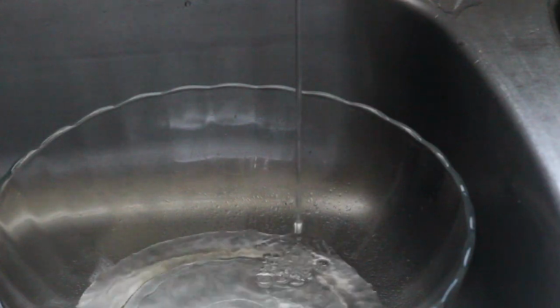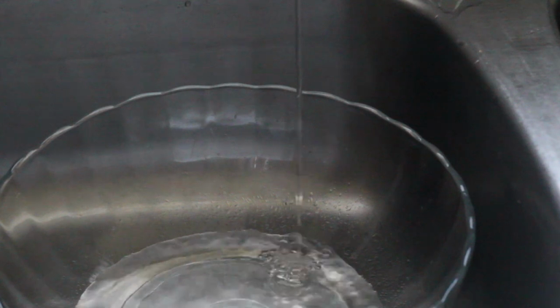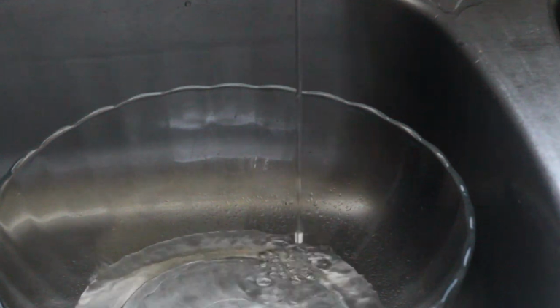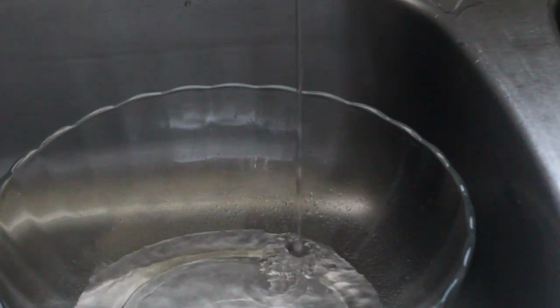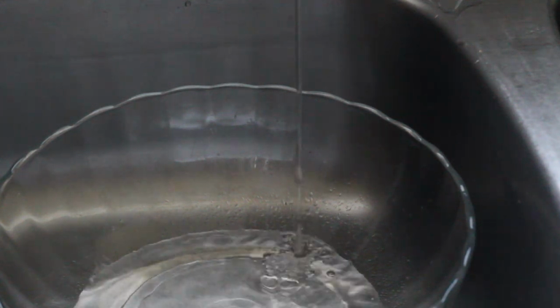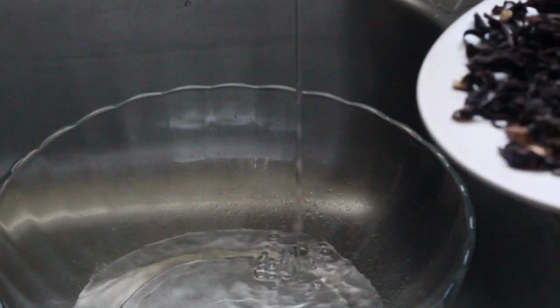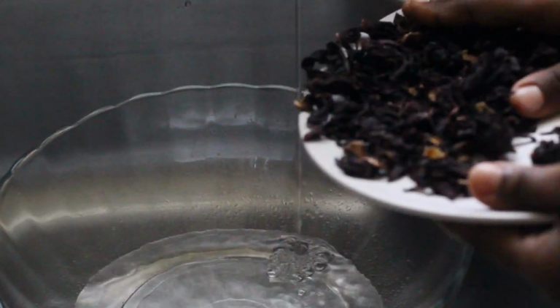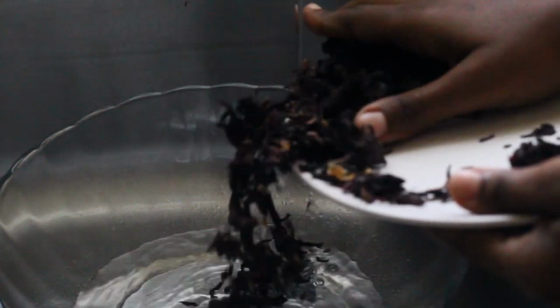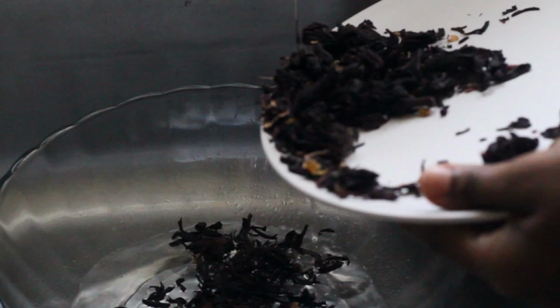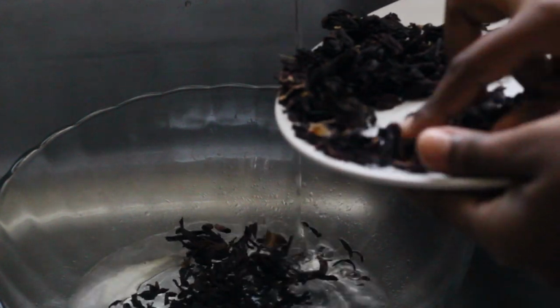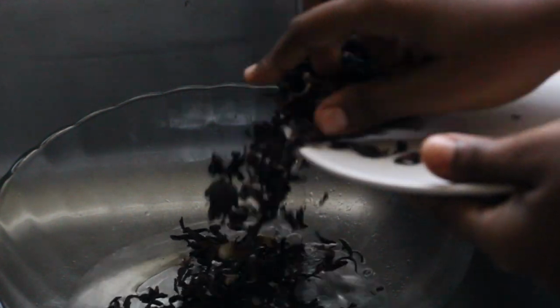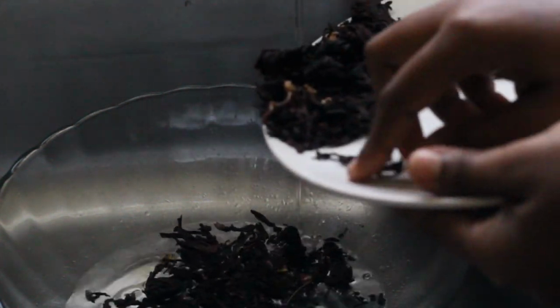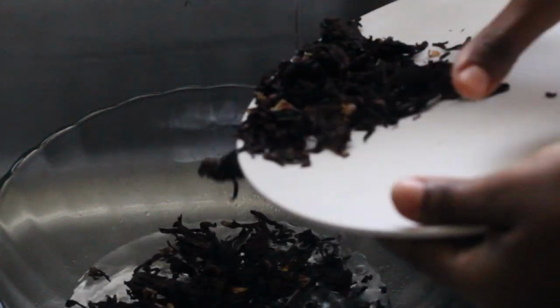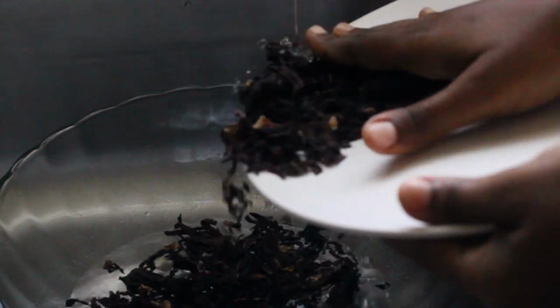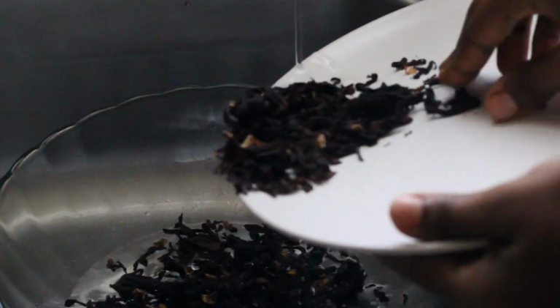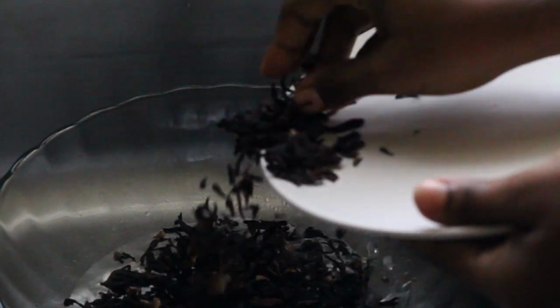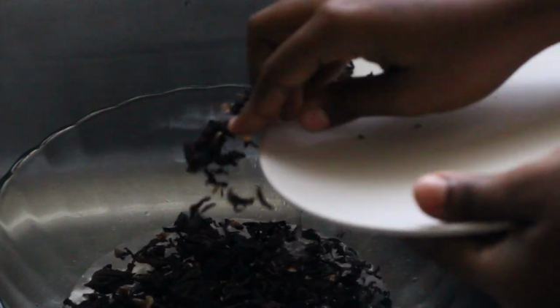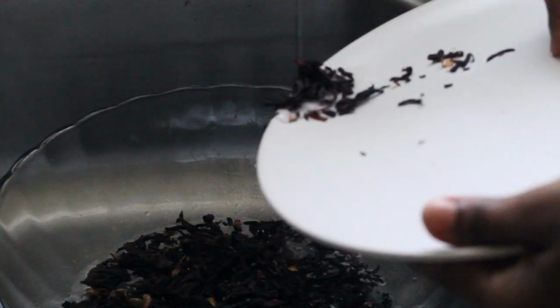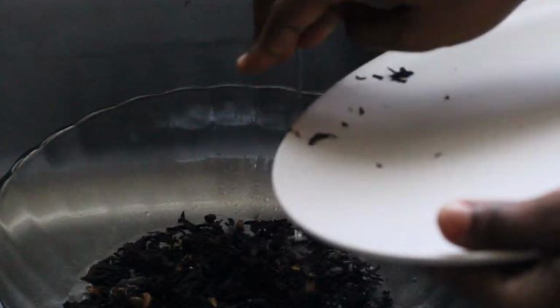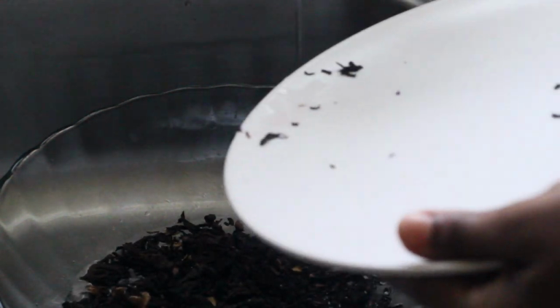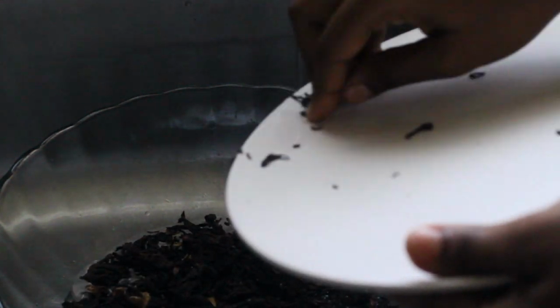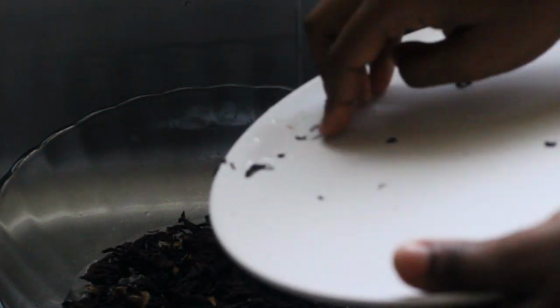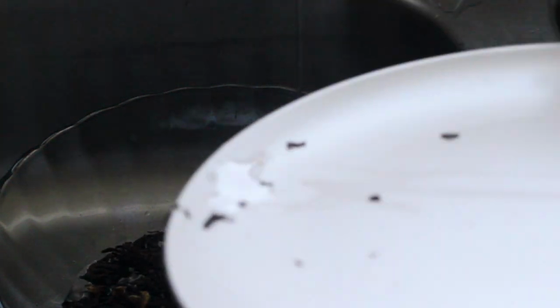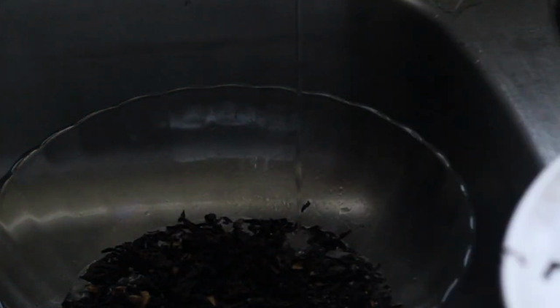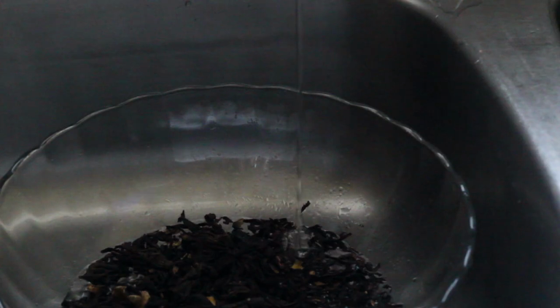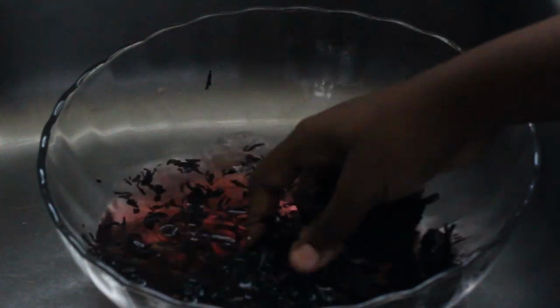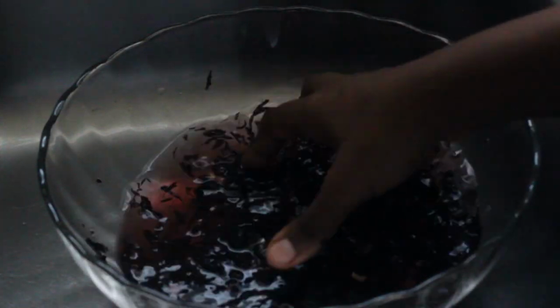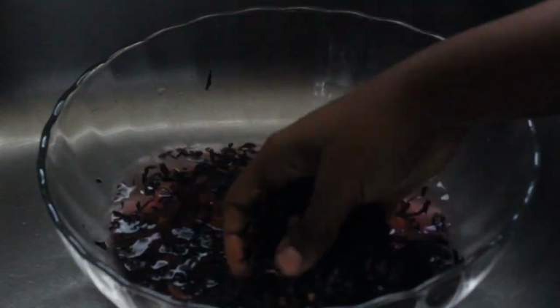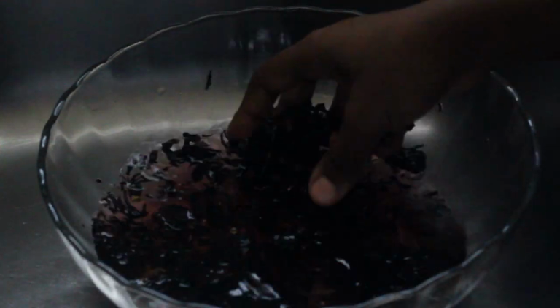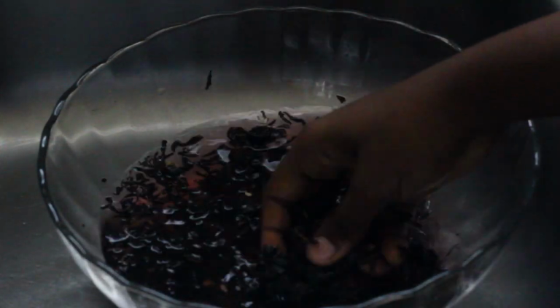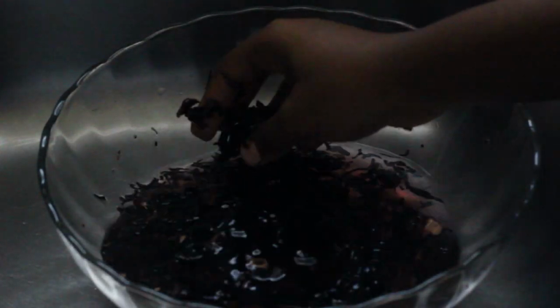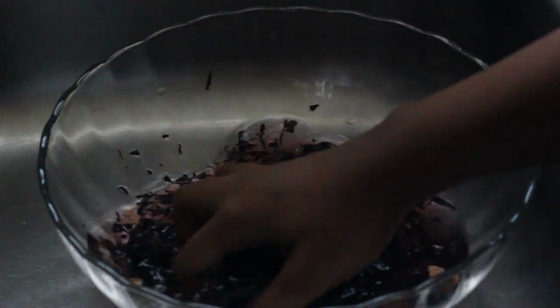While our spices are boiling, we're going to wash our dried flowers. Washing these flowers helps remove dirt particles that might have attached themselves during the process of drying.